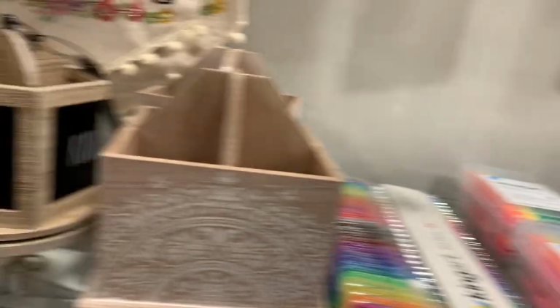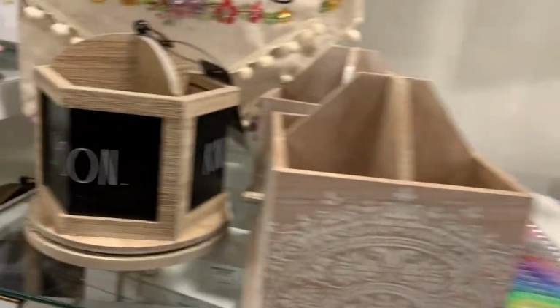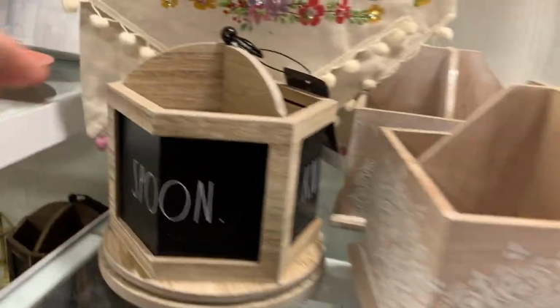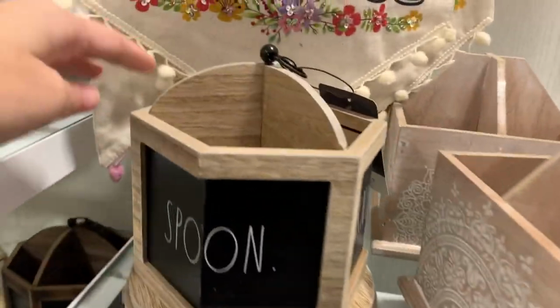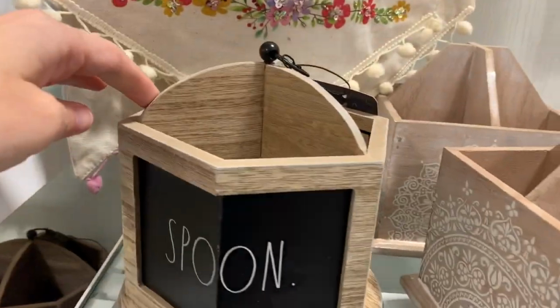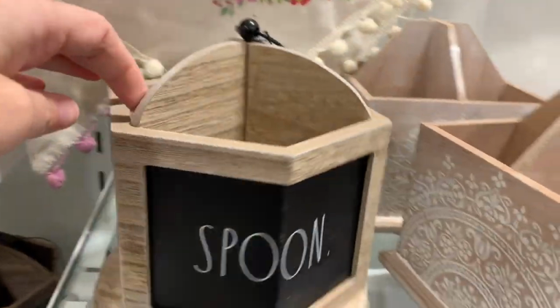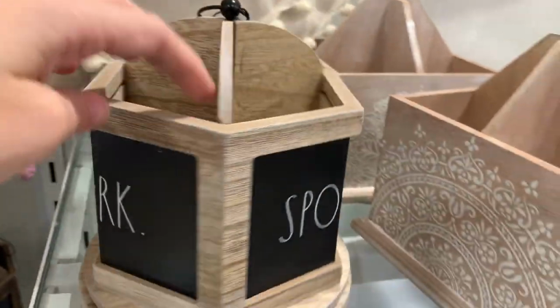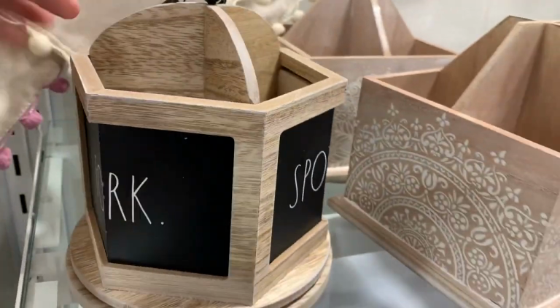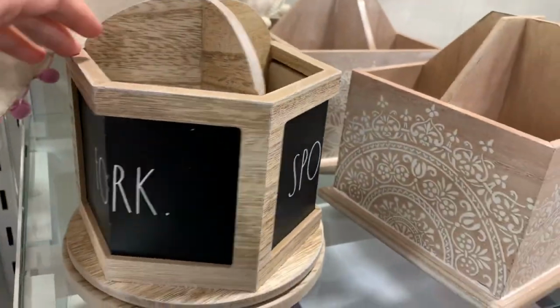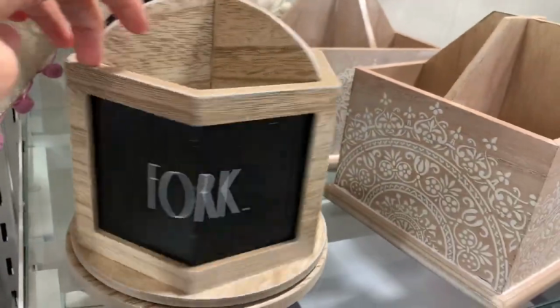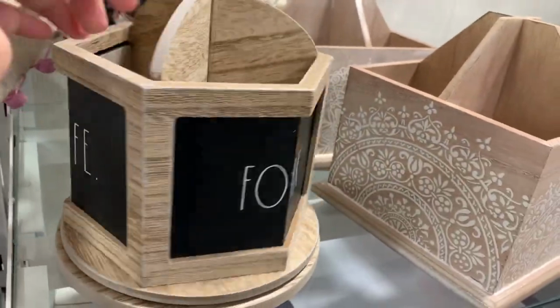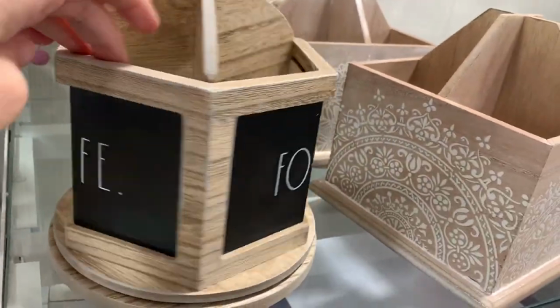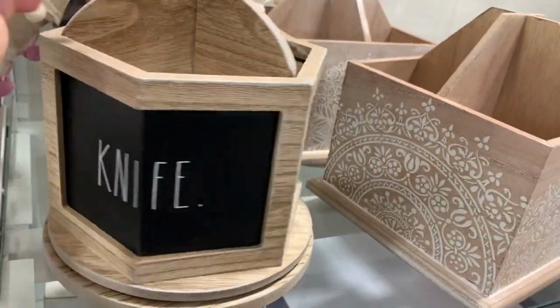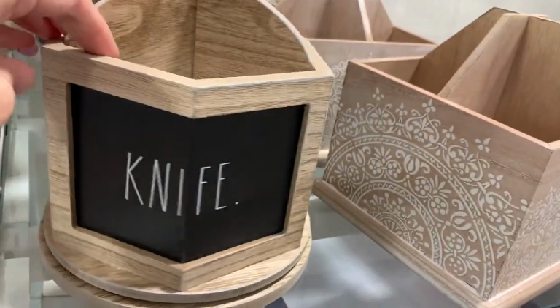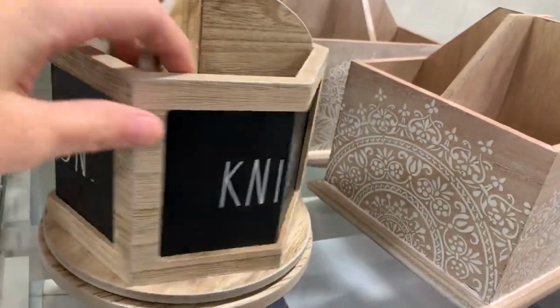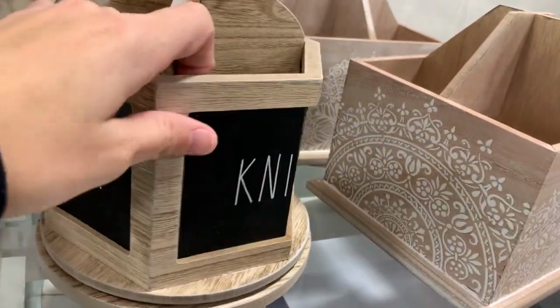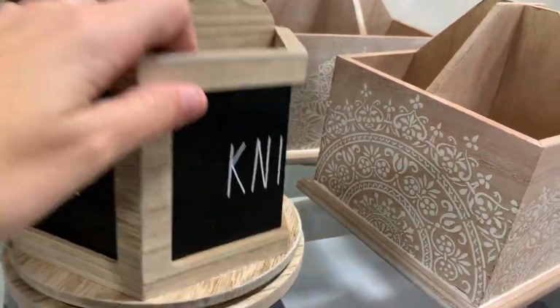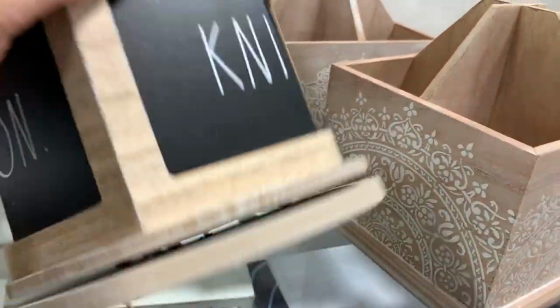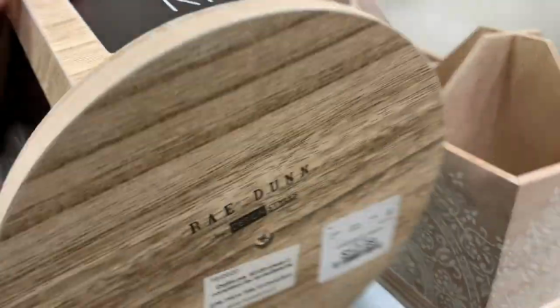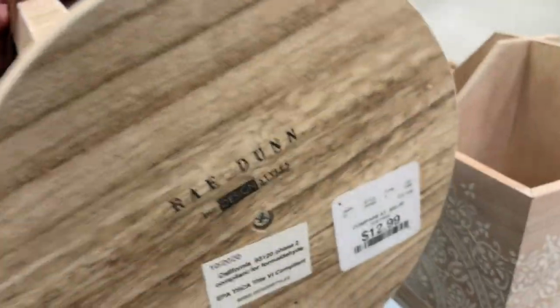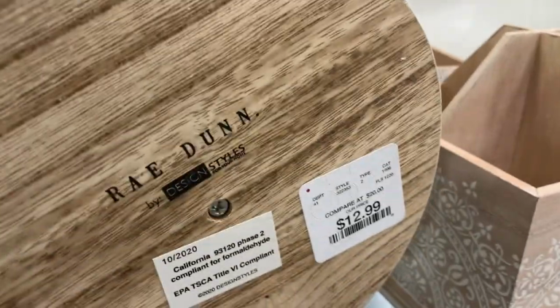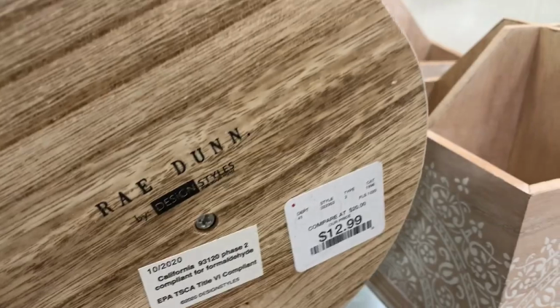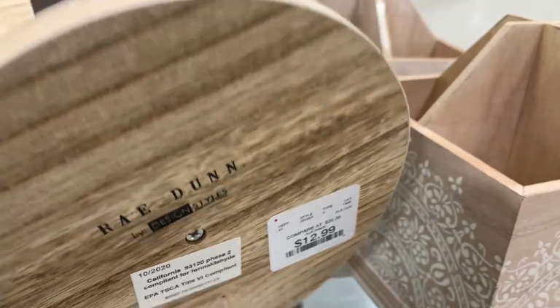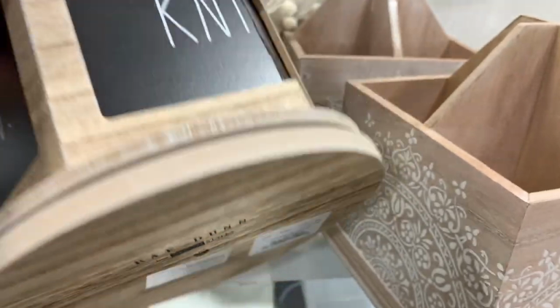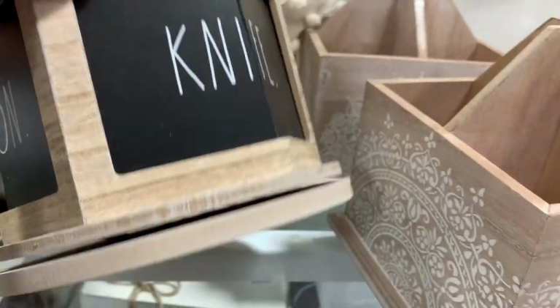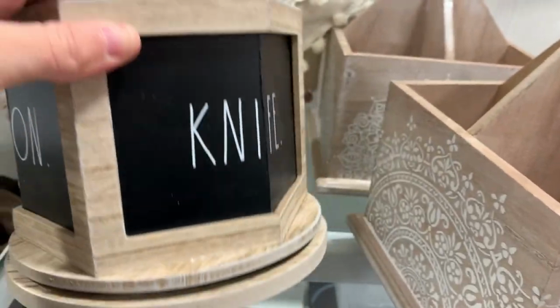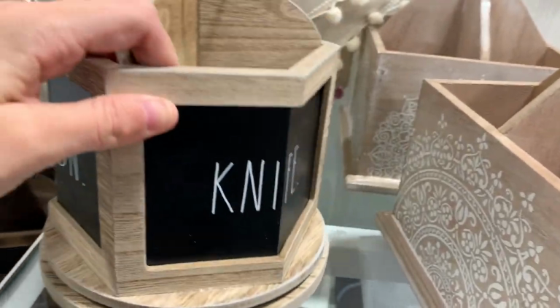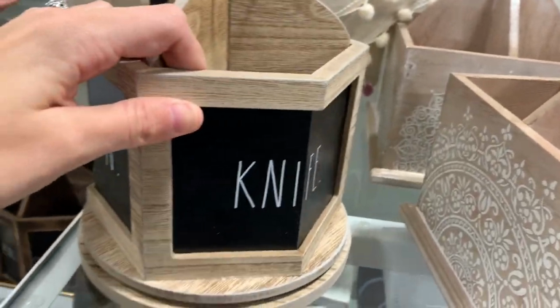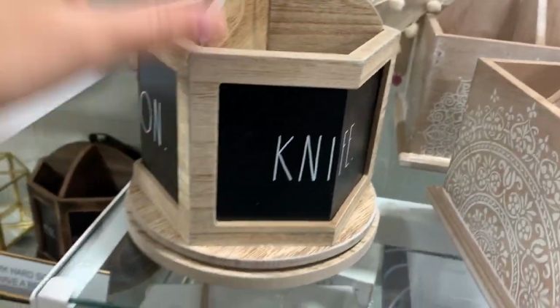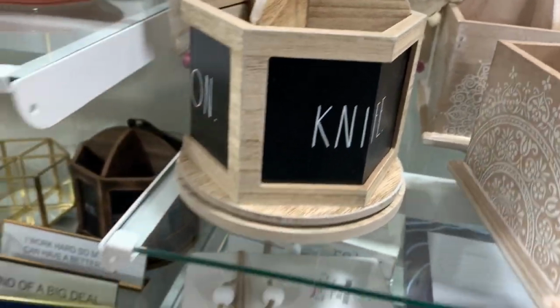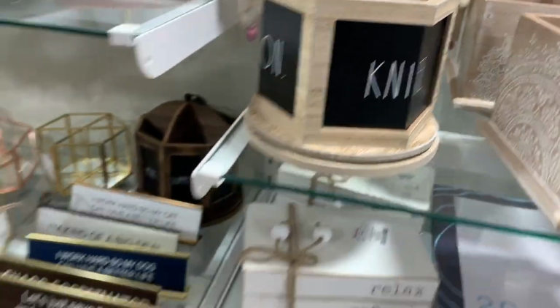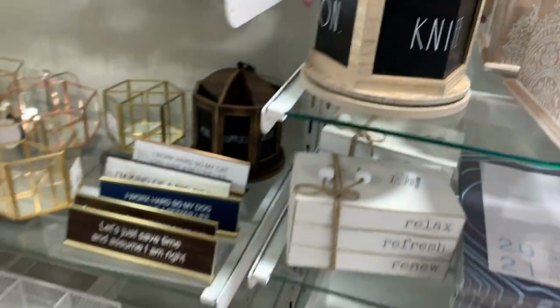Then they had this piece which I thought would be really cute if you were doing some sort of event or party — you could put your knives, forks, and spoons in it.